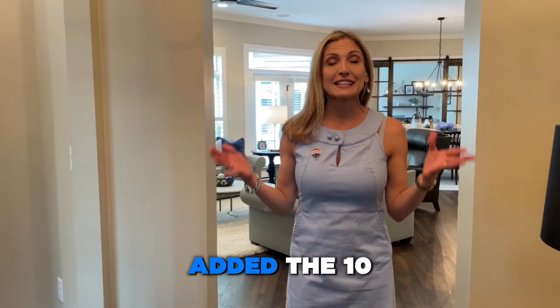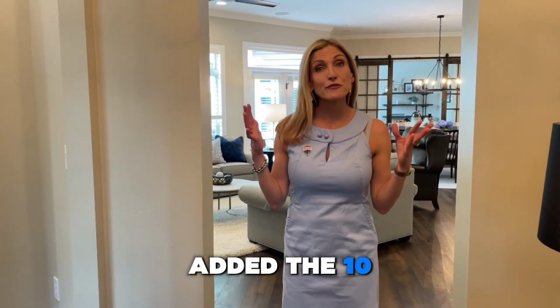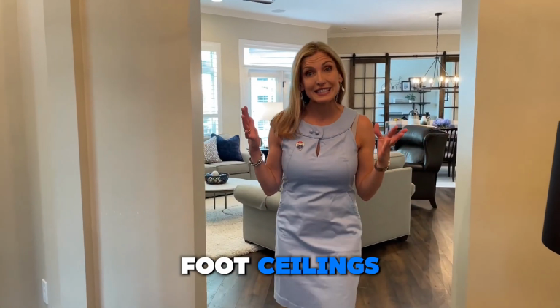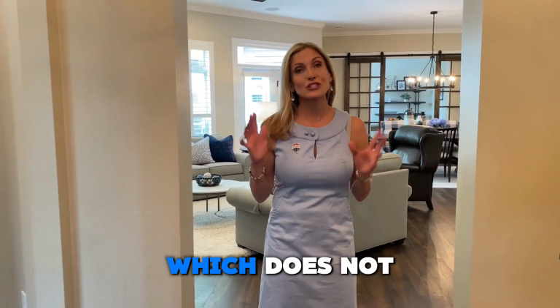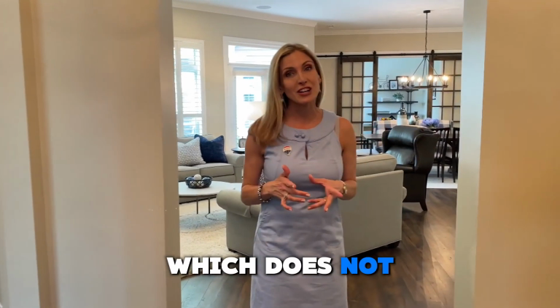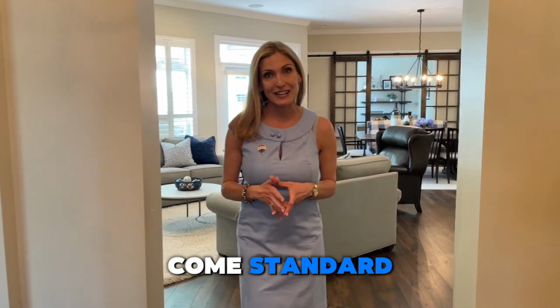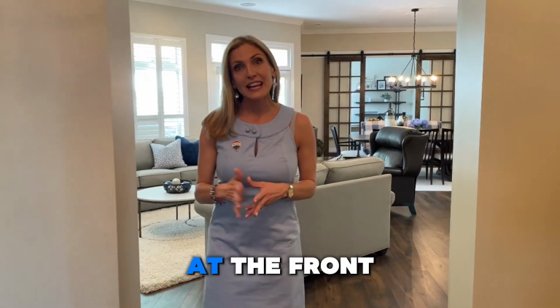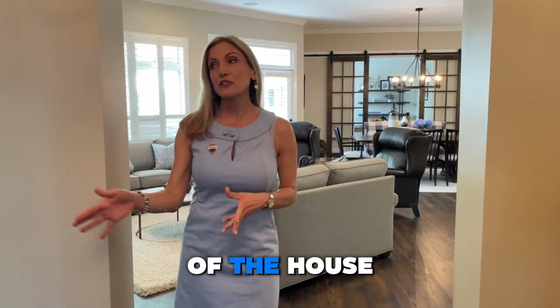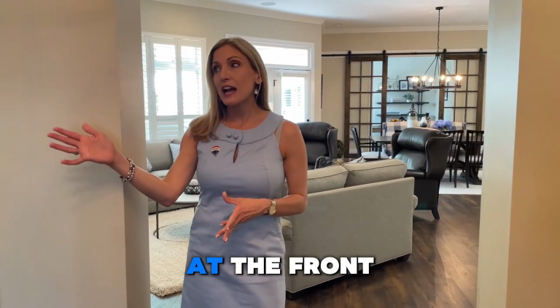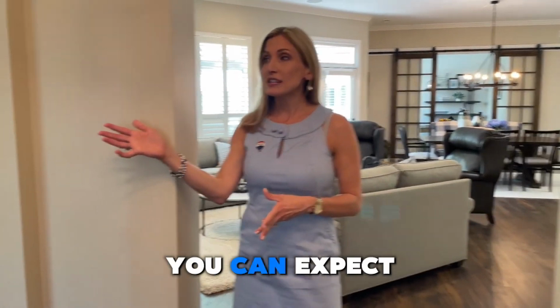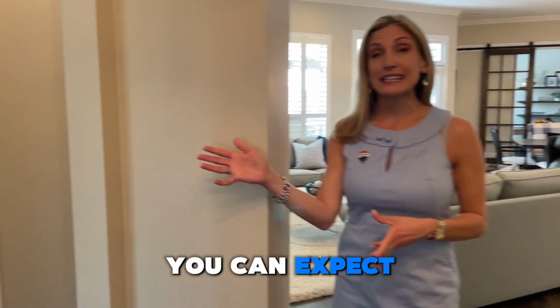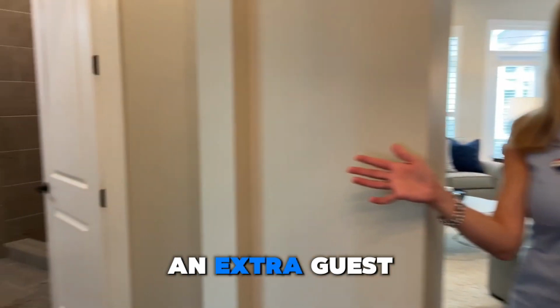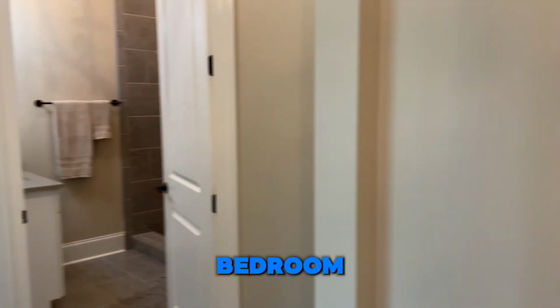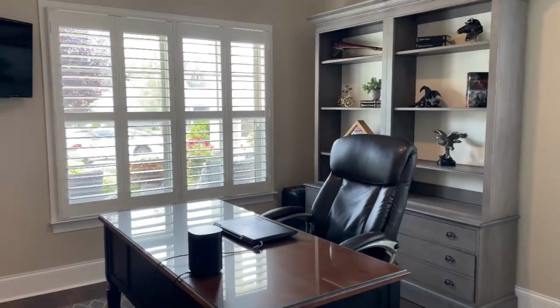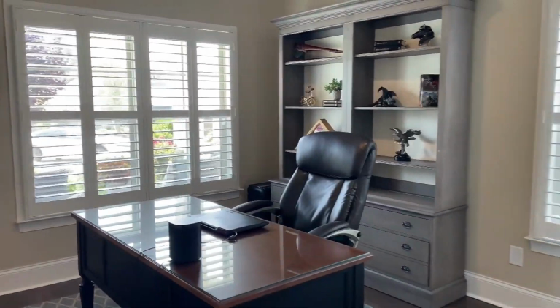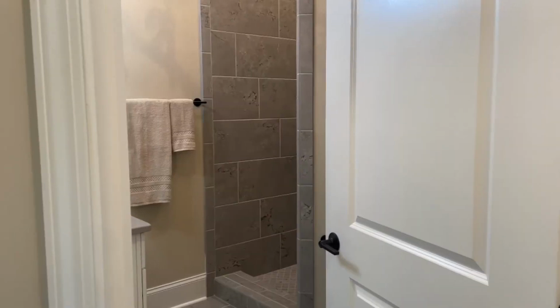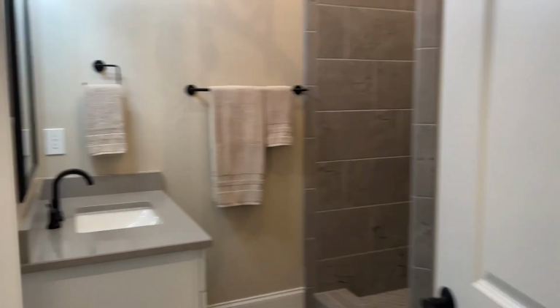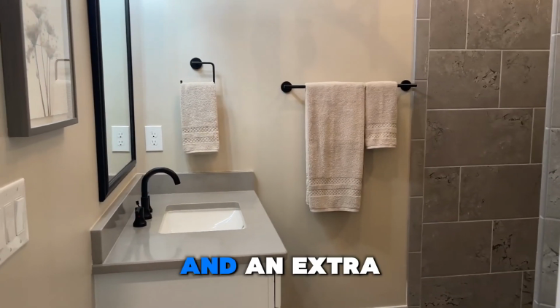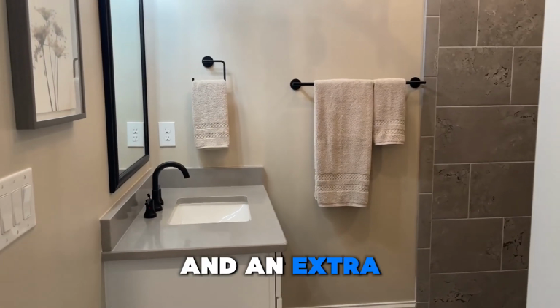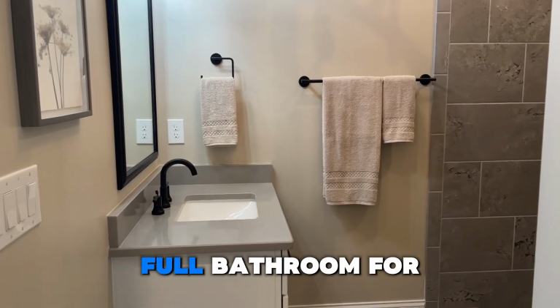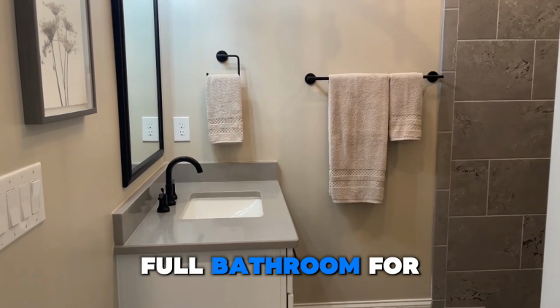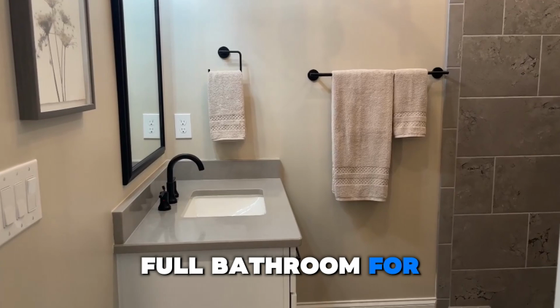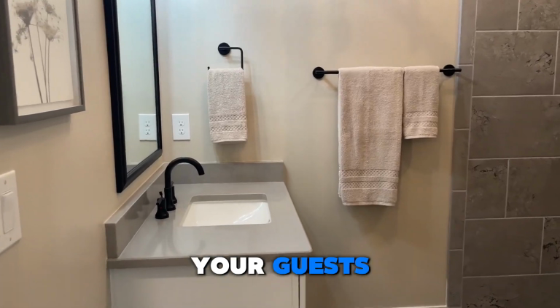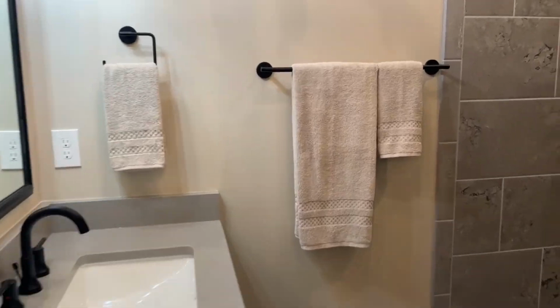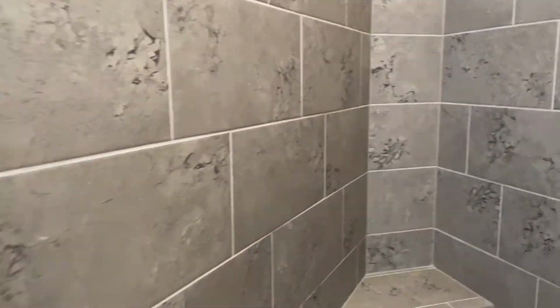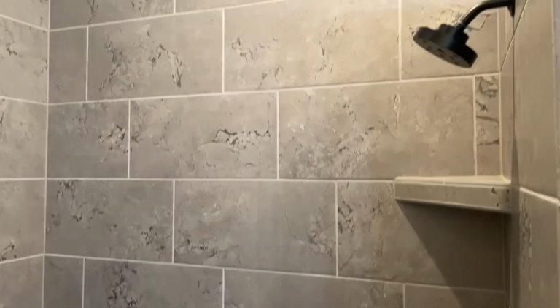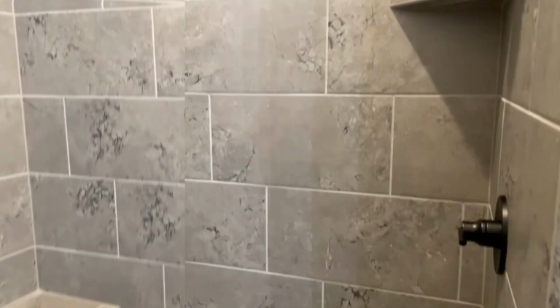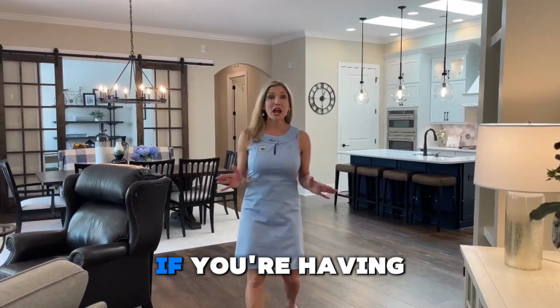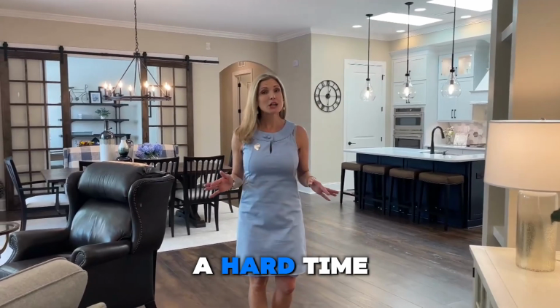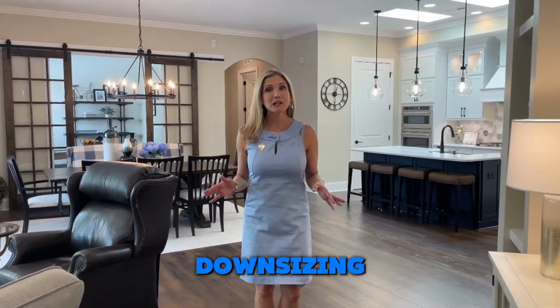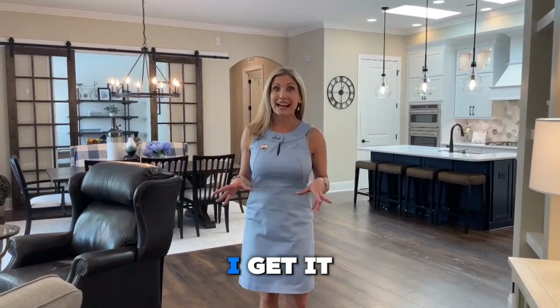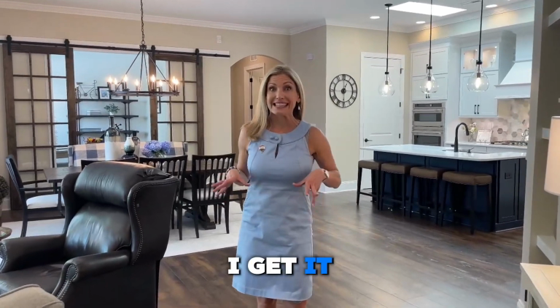Upon entry, they've added the 10-foot ceilings, which does not come standard at the front of the house. You can expect an extra guest bedroom and extra full bathroom for your guests. If you're having a hard time downsizing, I get it.